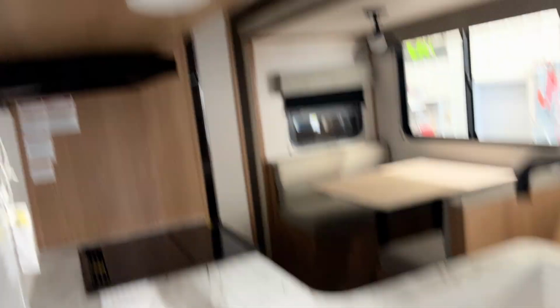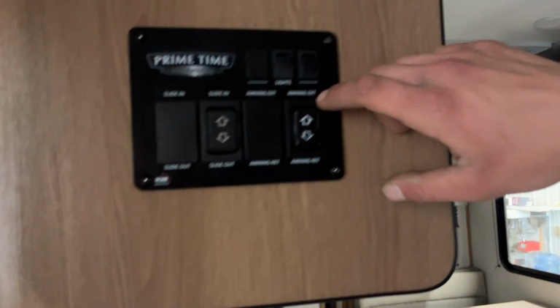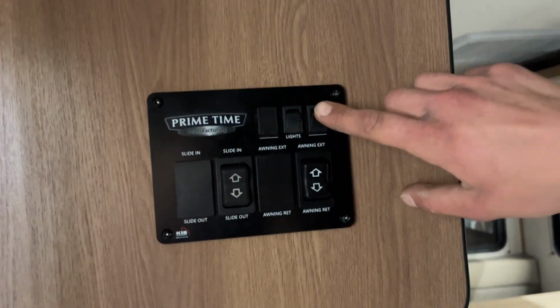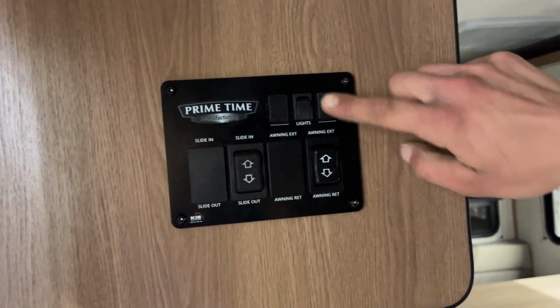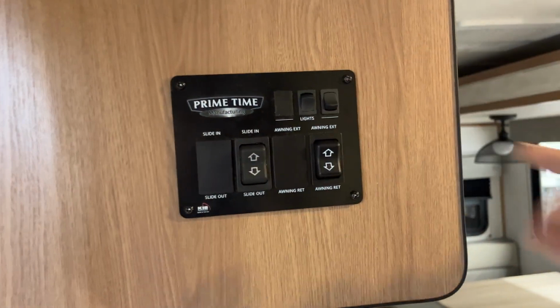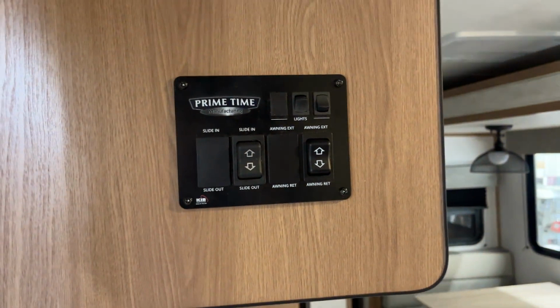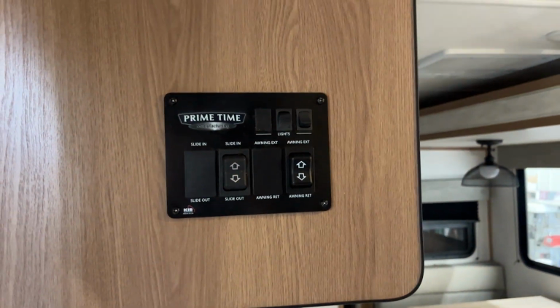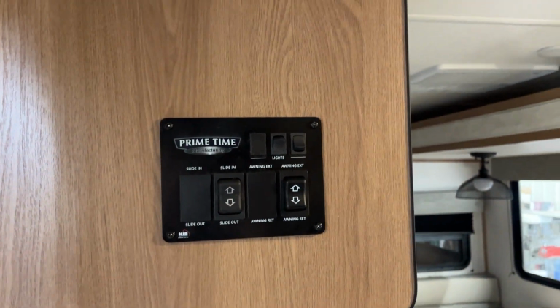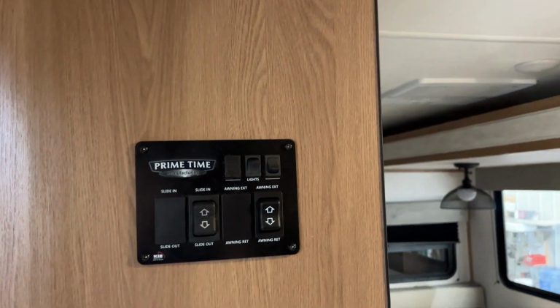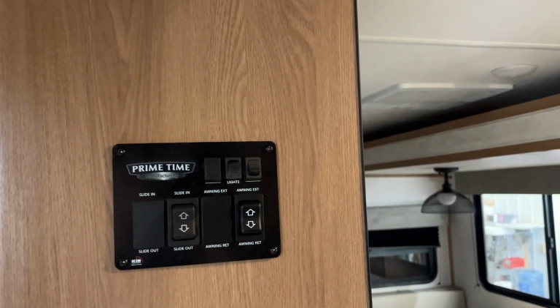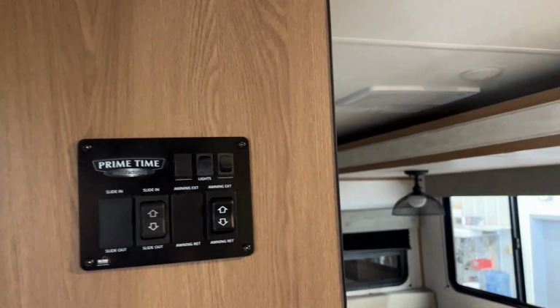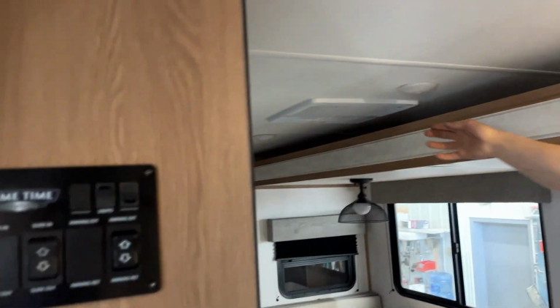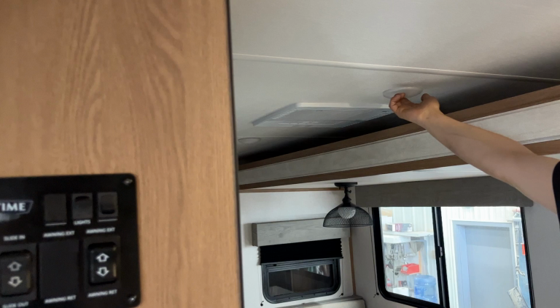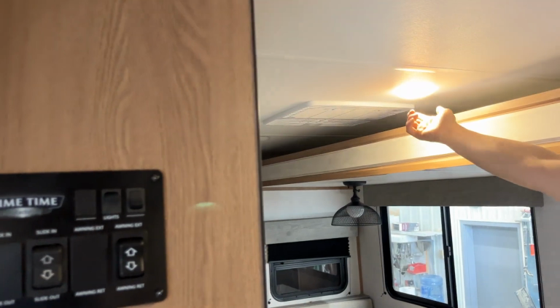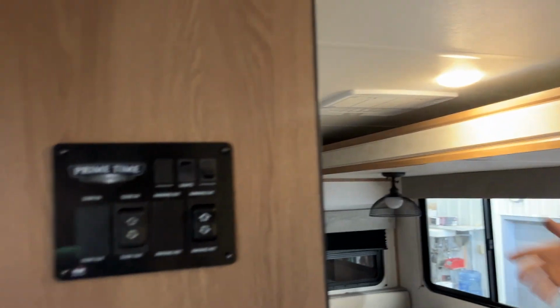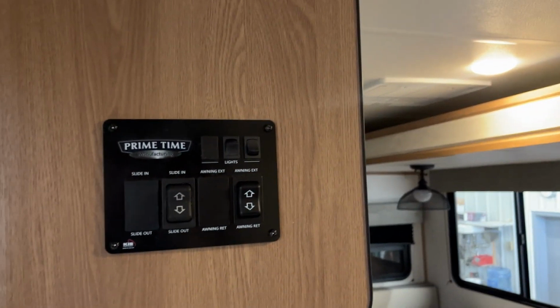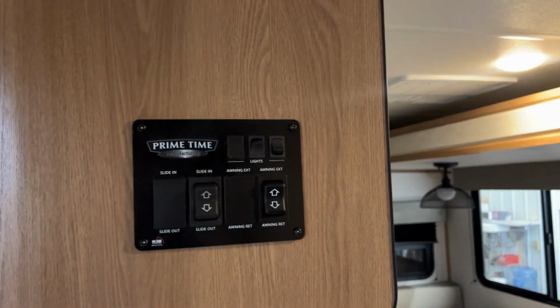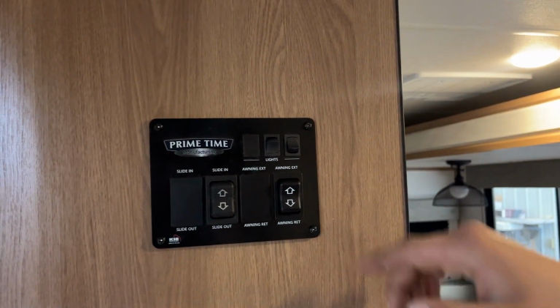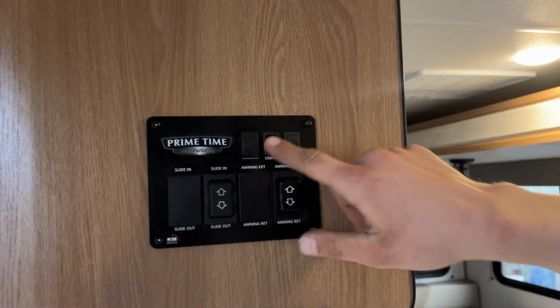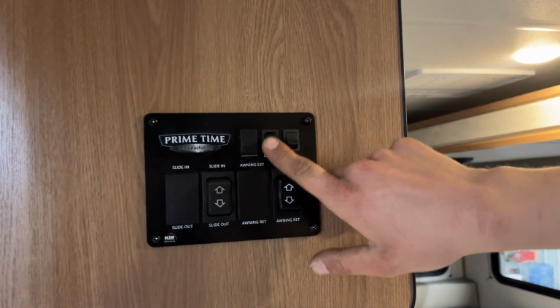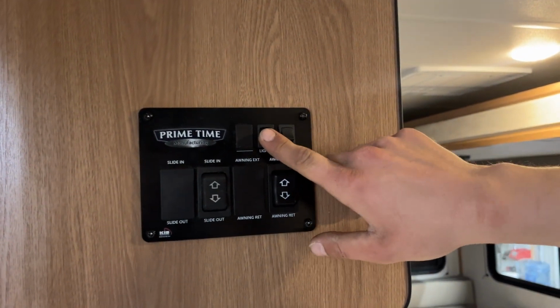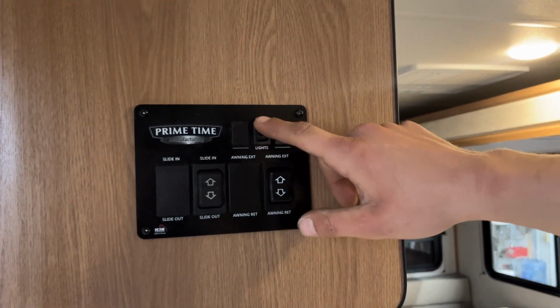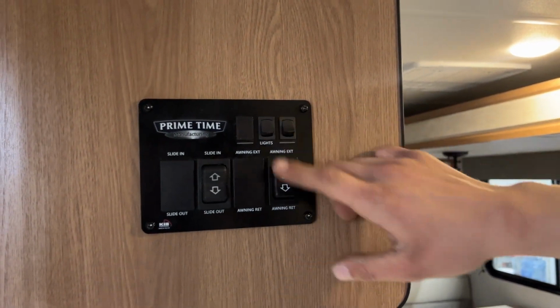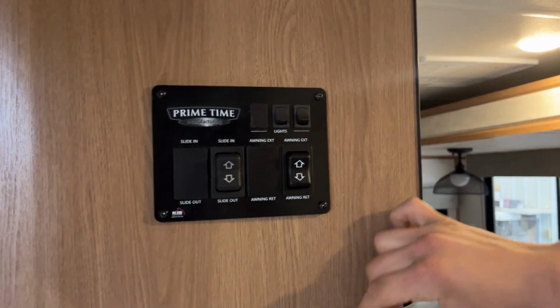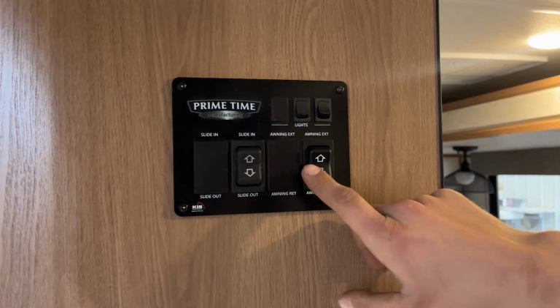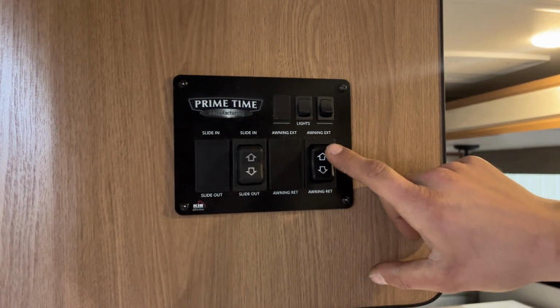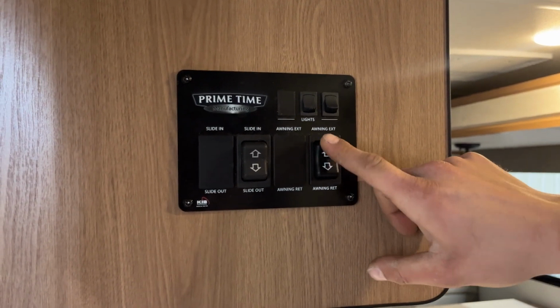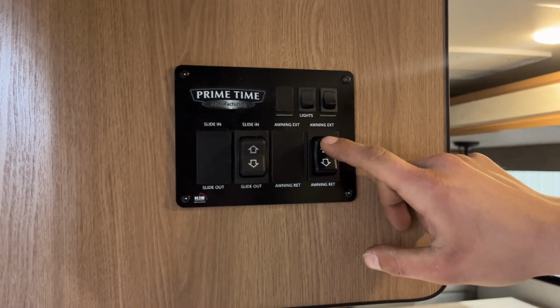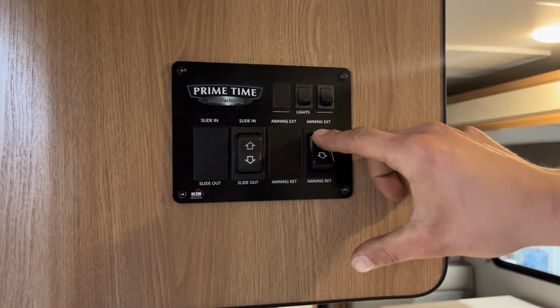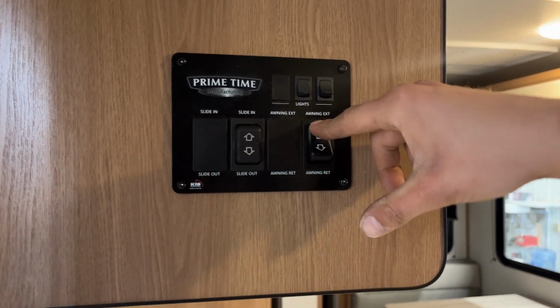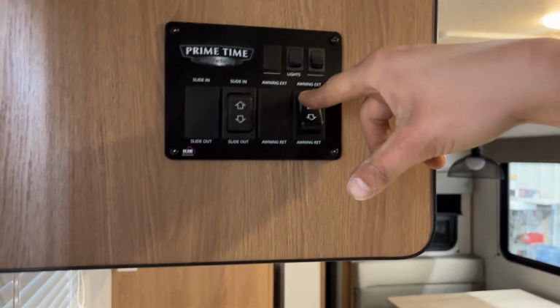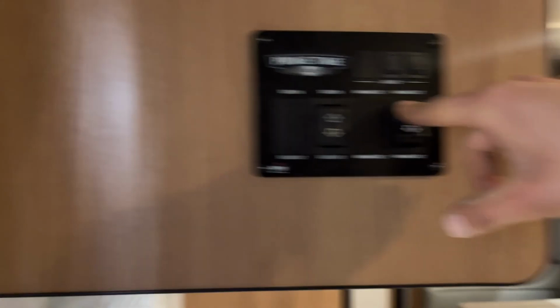Turning out the wall, you get your light switches. The one on the right does your one interior light. The rest of the lights throughout the unit are just on their own center push buttons. The light switch on the left does your awning light outside. Your awning is on this switch here — press and hold extend and that awning will make its way out.